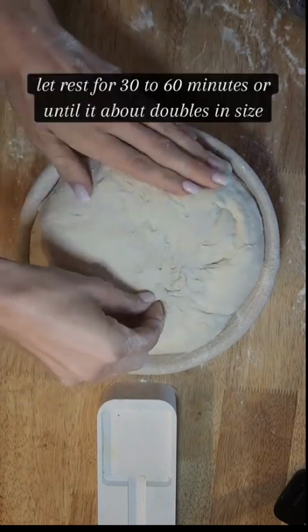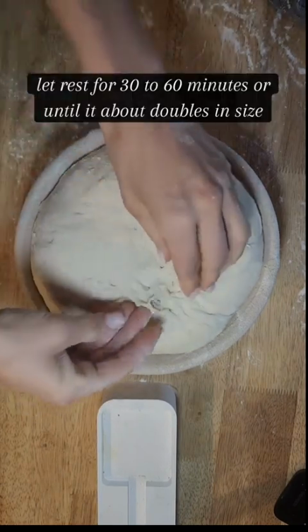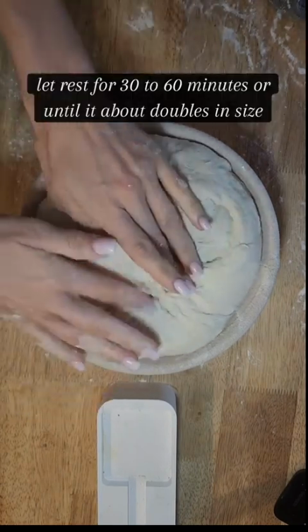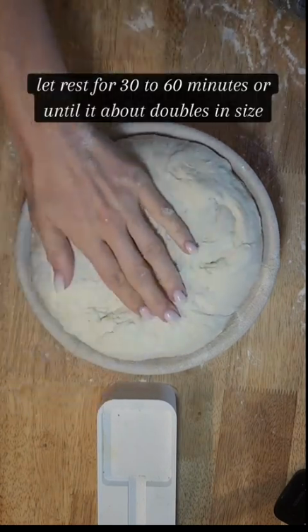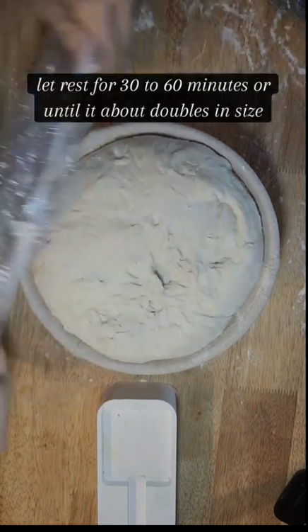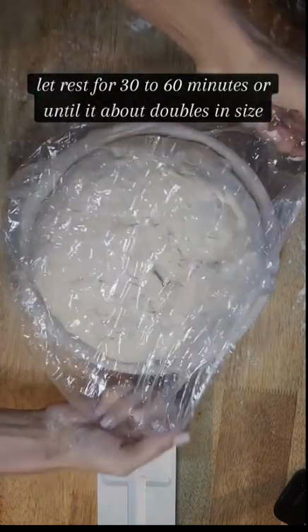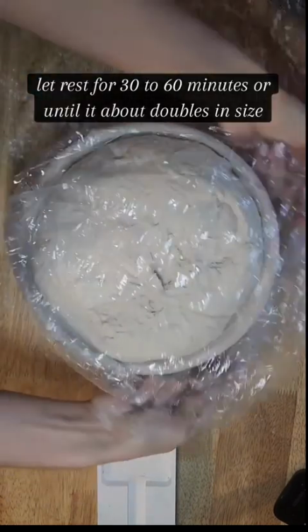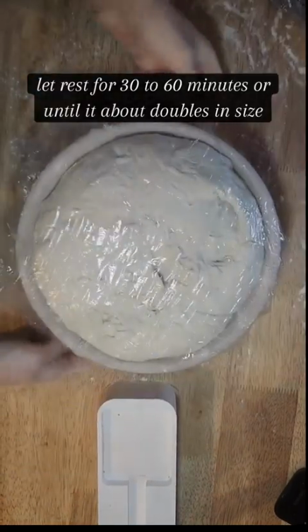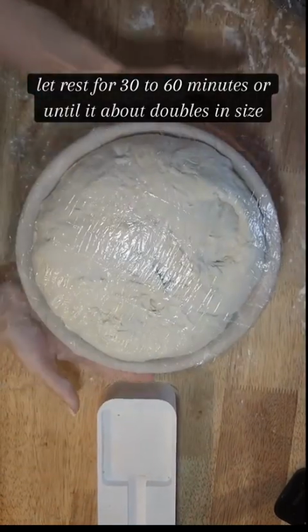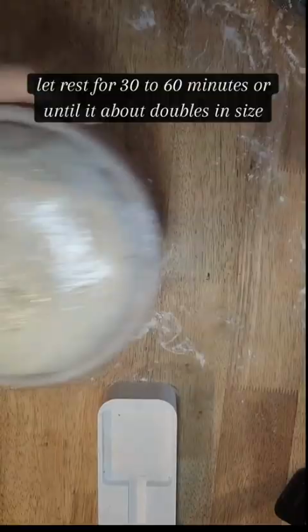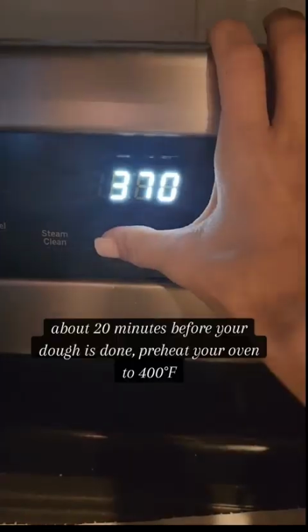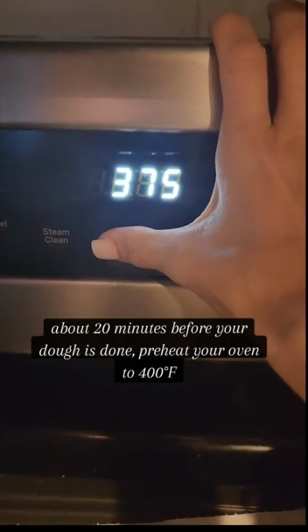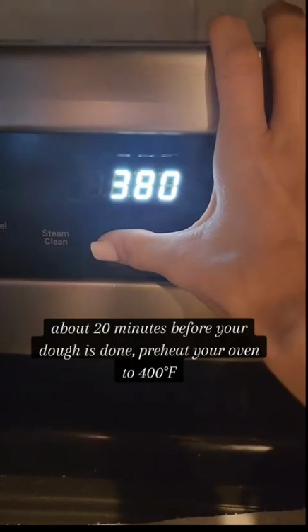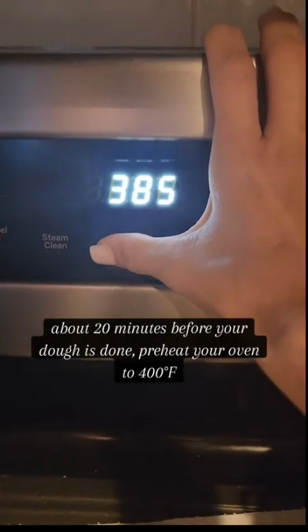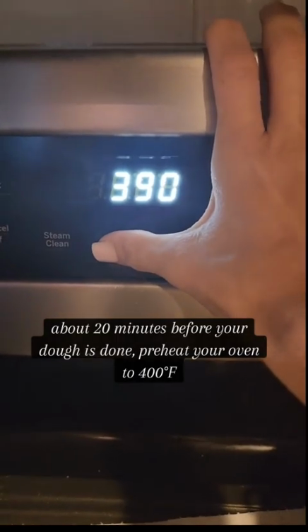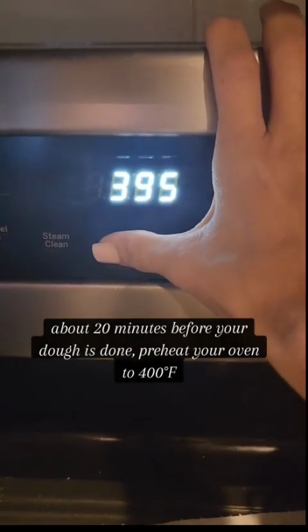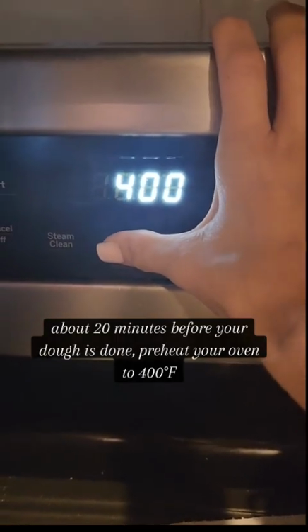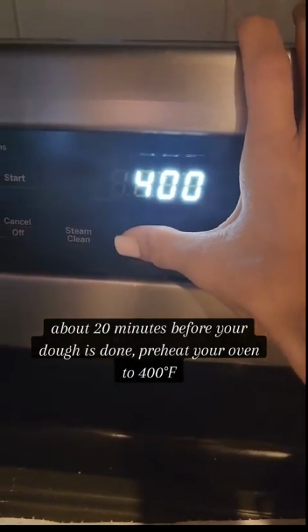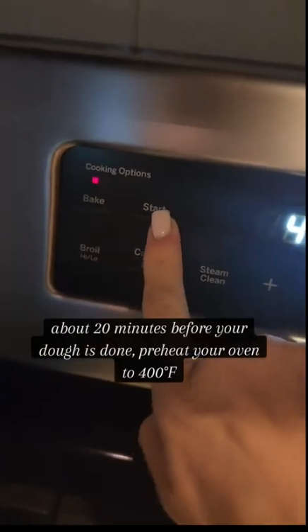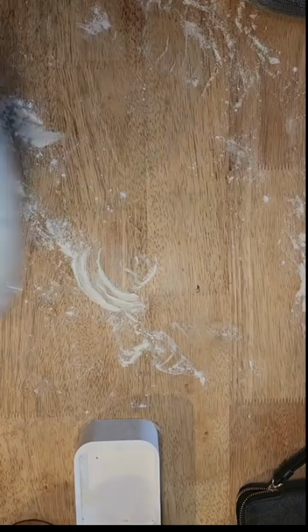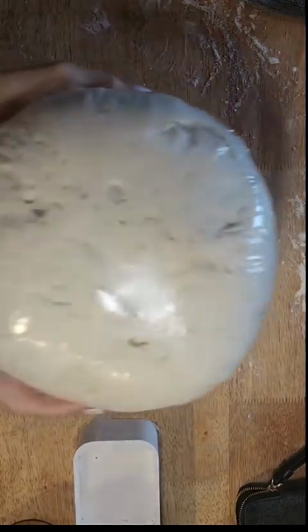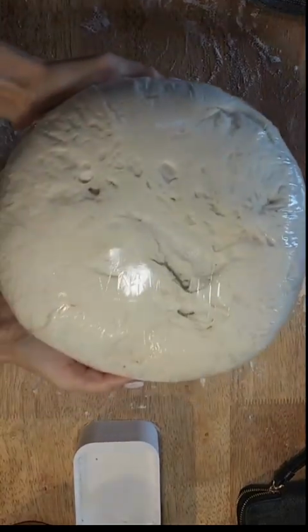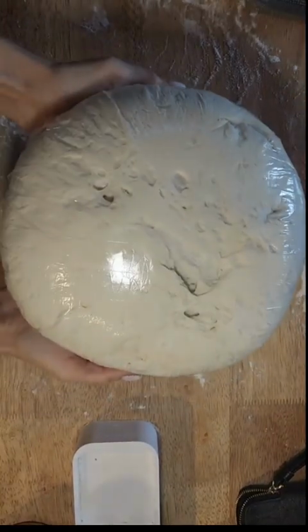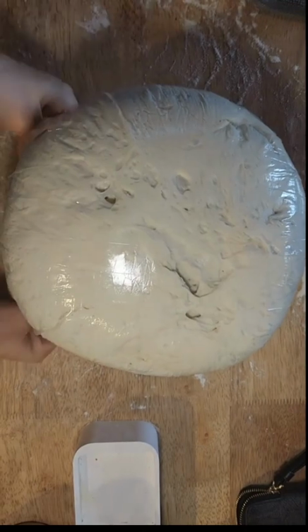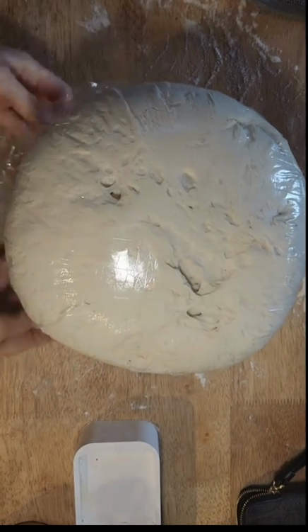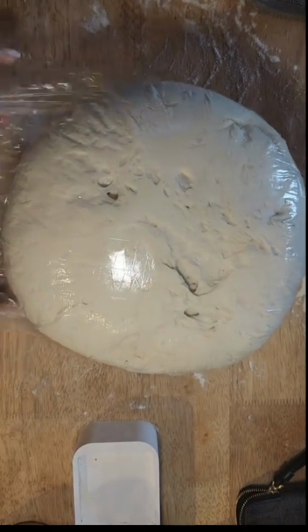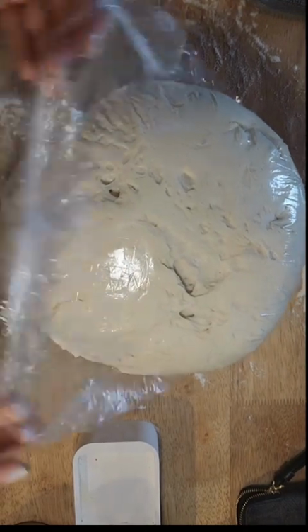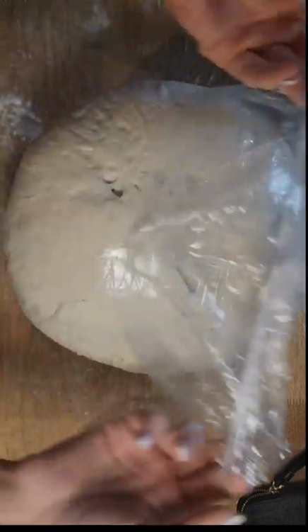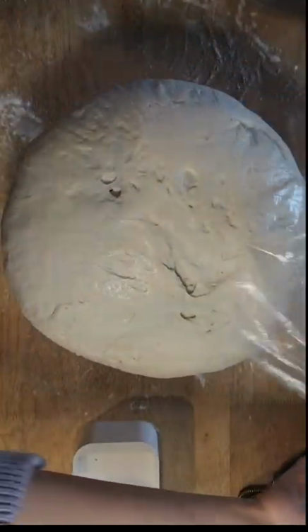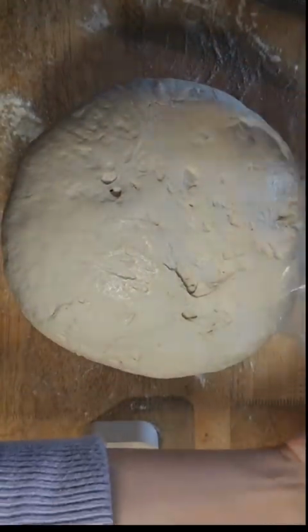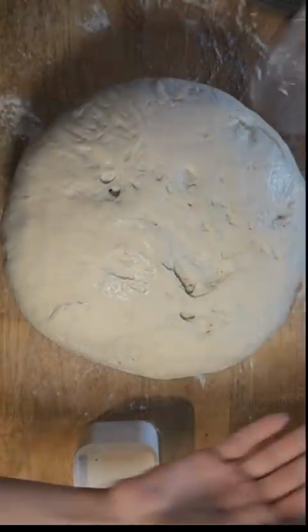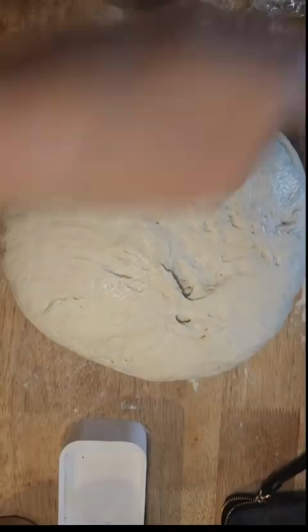Cover that and let it rest anywhere from 30 to 60 minutes. About 20 minutes before it's done, we're gonna preheat our oven to 400 degrees. It takes me about an hour for the dough to double.